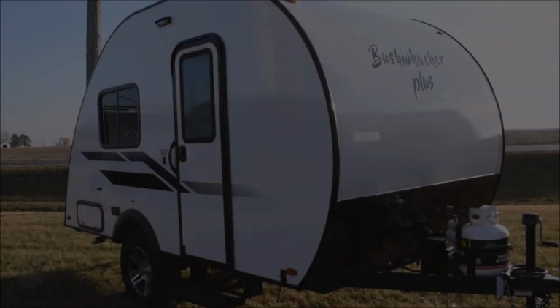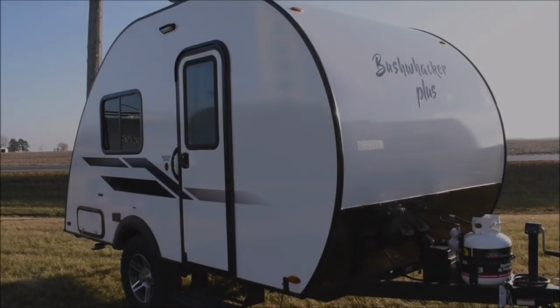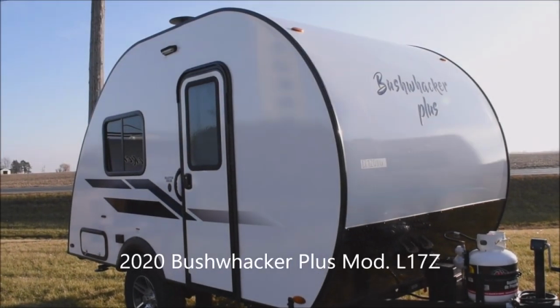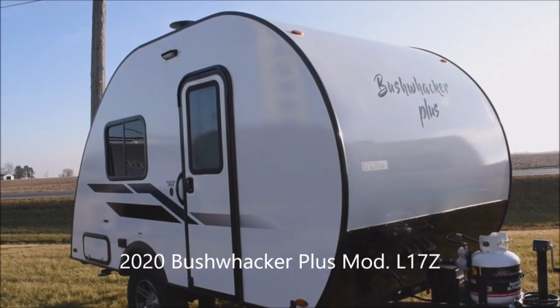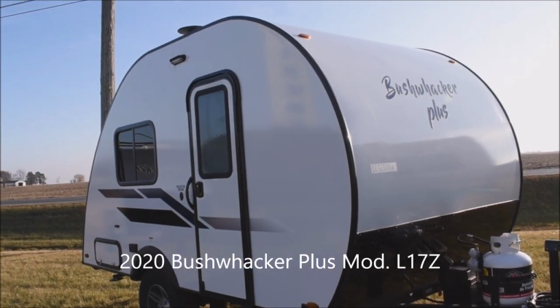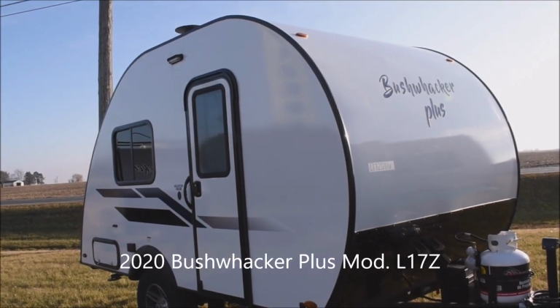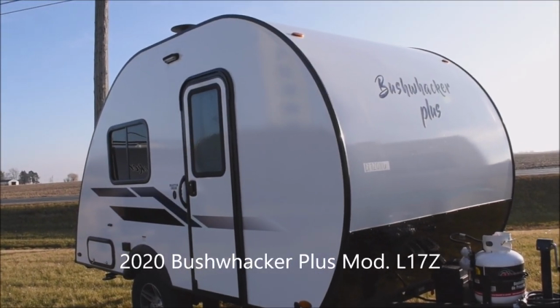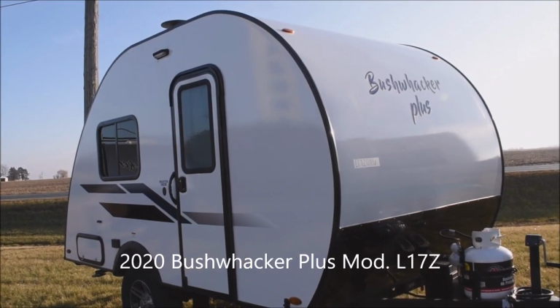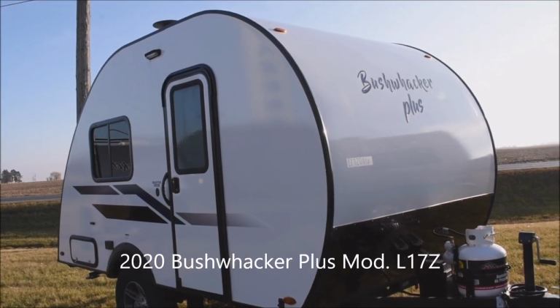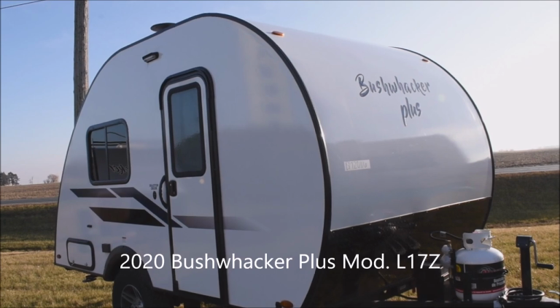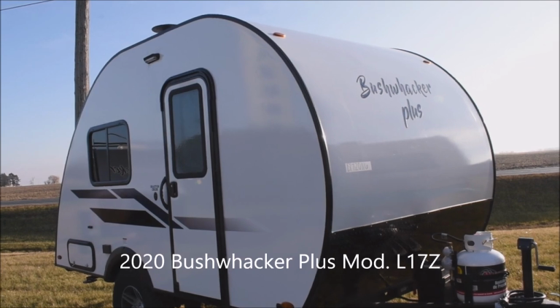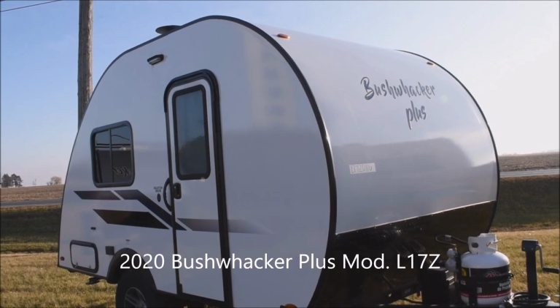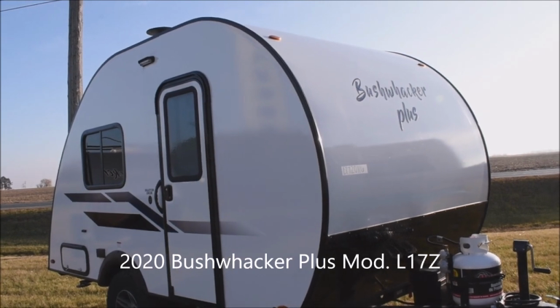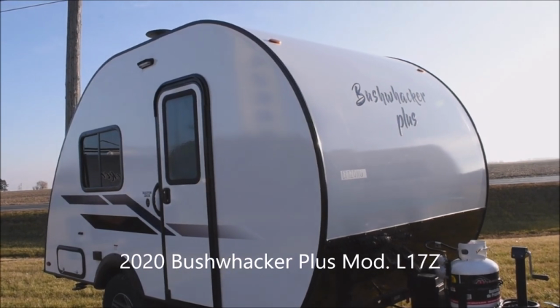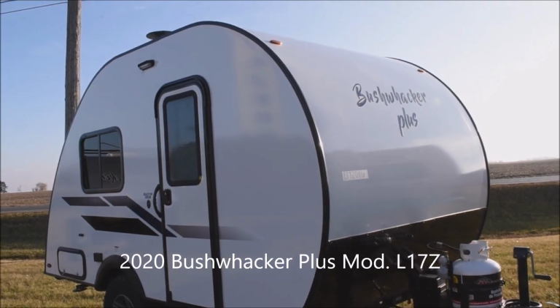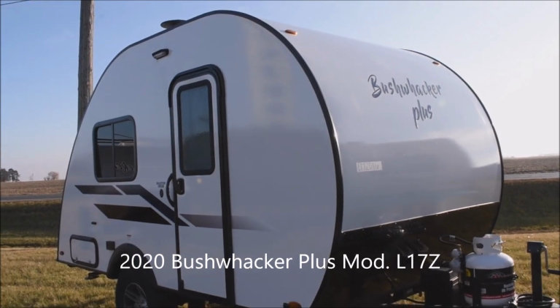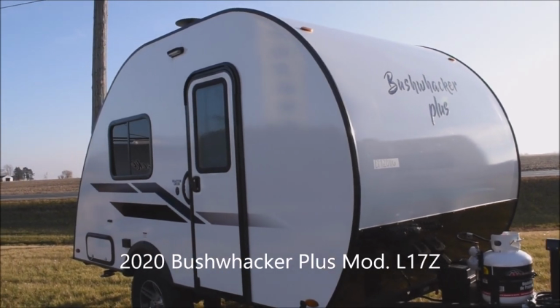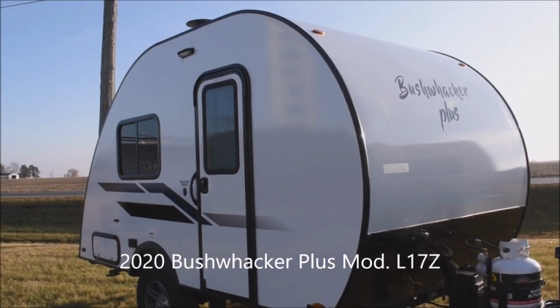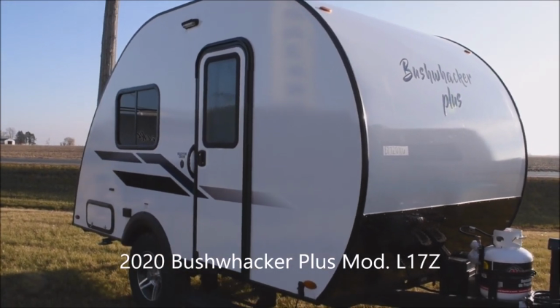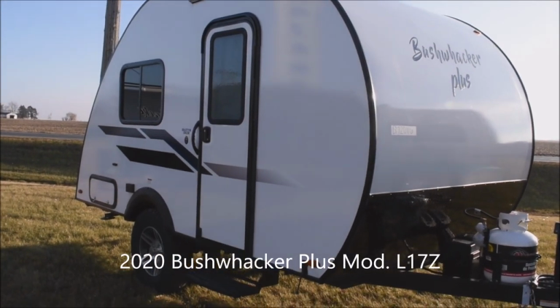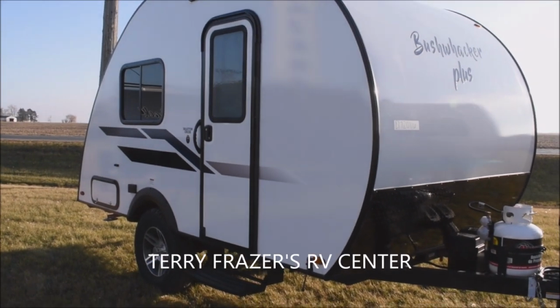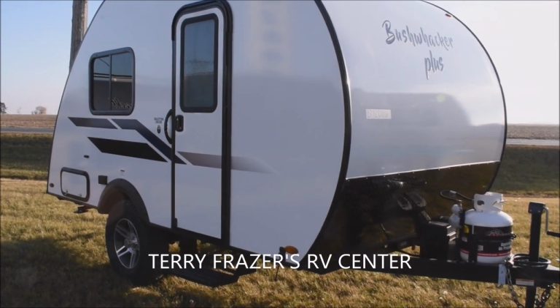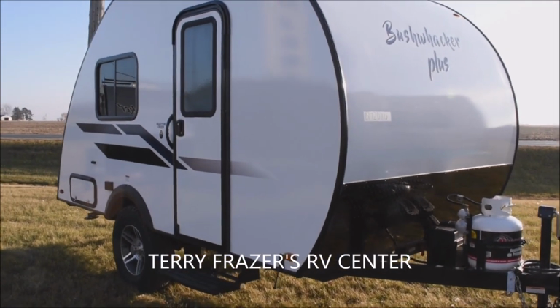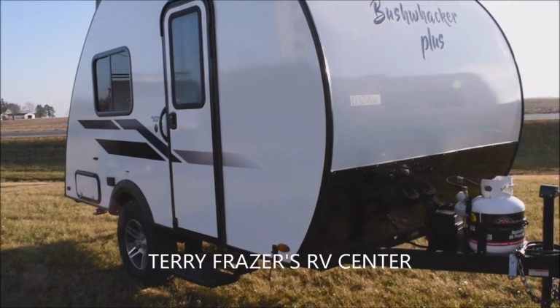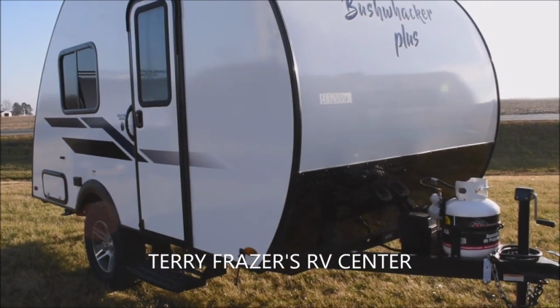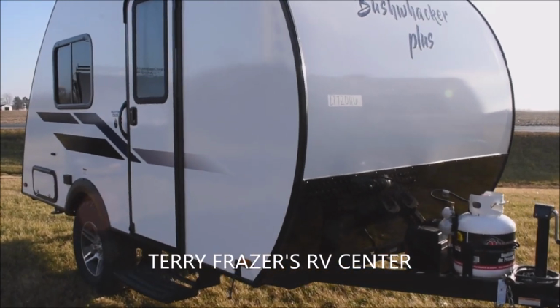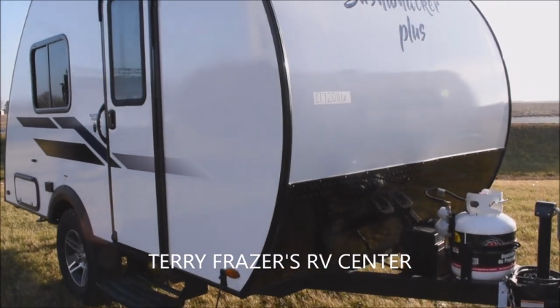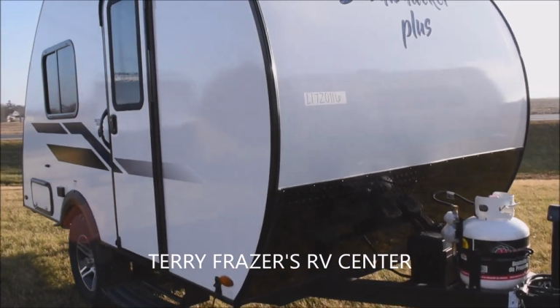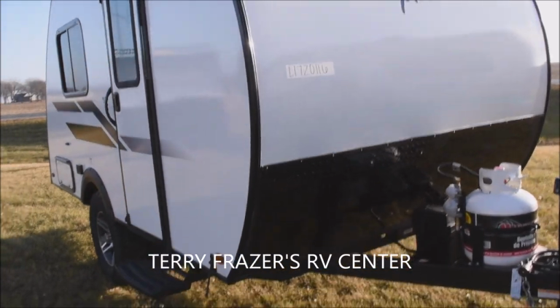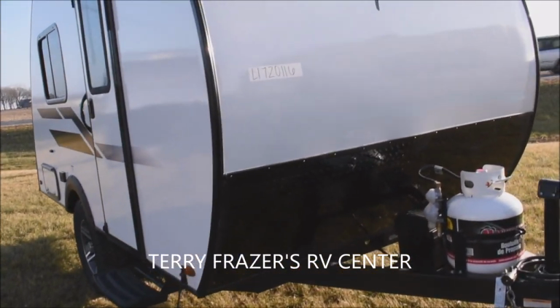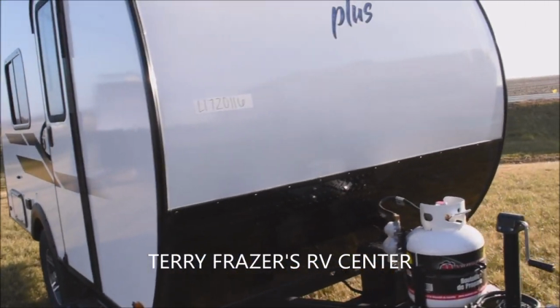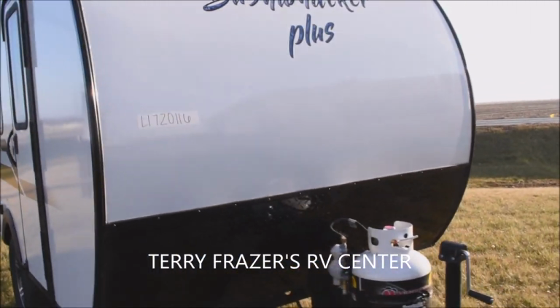This is a 2020 Bushwacker Plus Teardrop Travel Trailer, Model L17Z by Braxton Creek RV, and this presentation is brought to you by Terry Frazier's RV Center in Eldridge, Iowa.